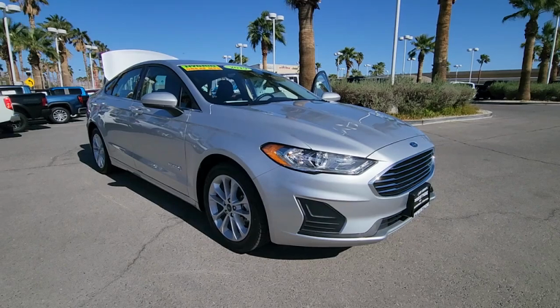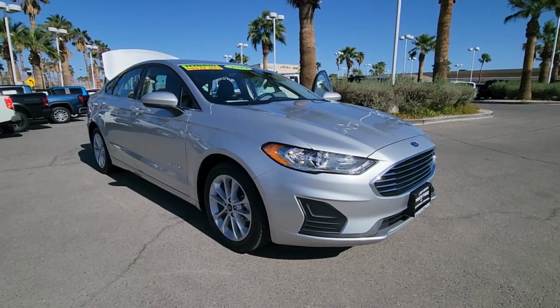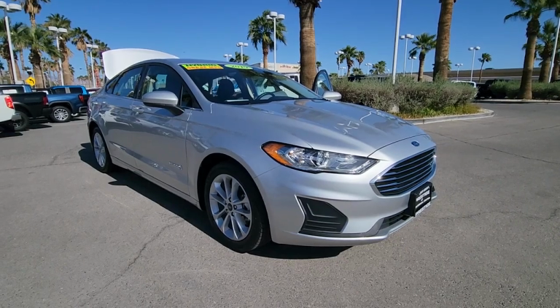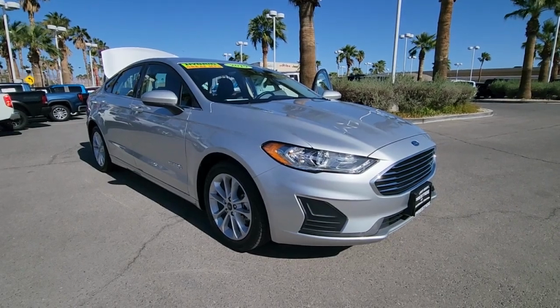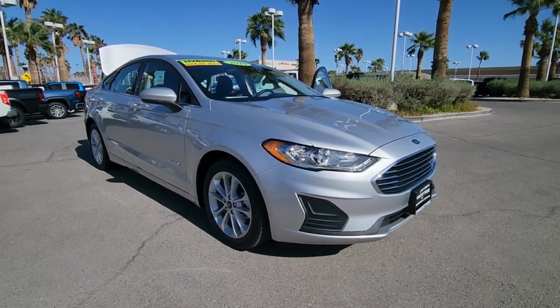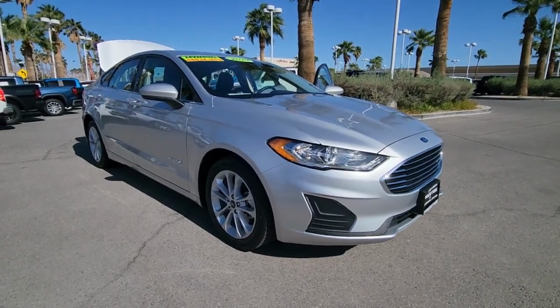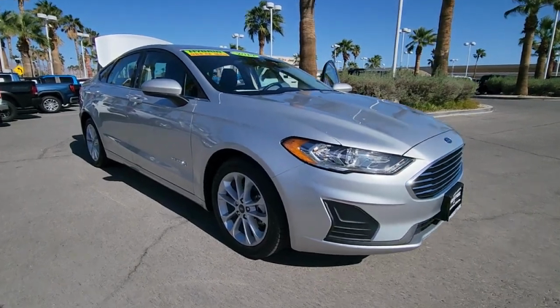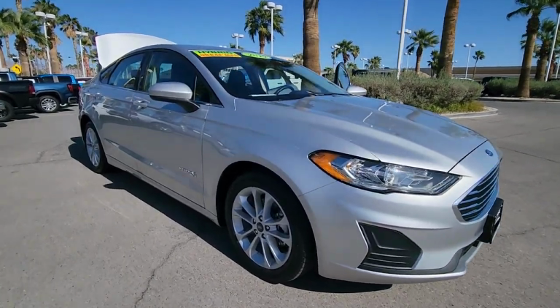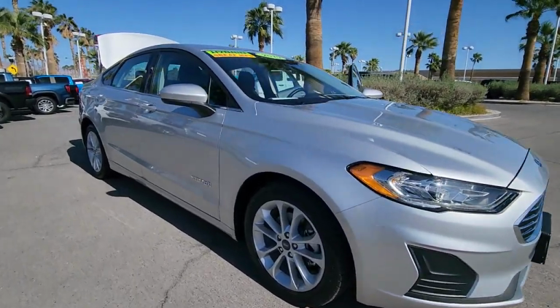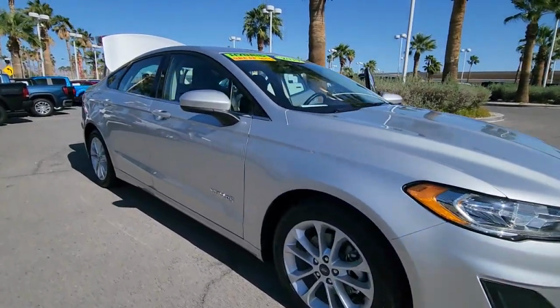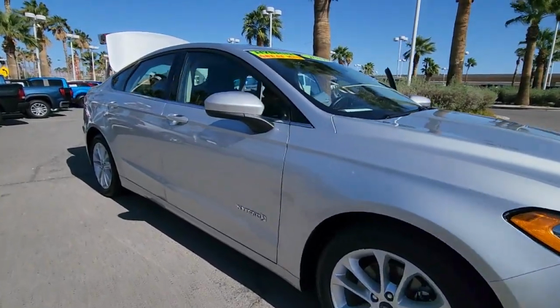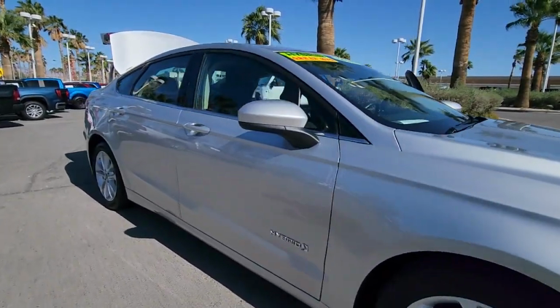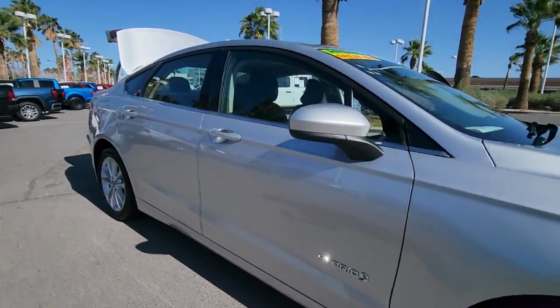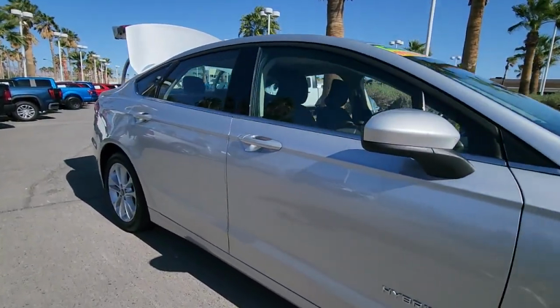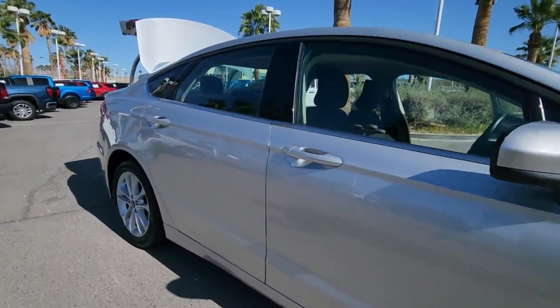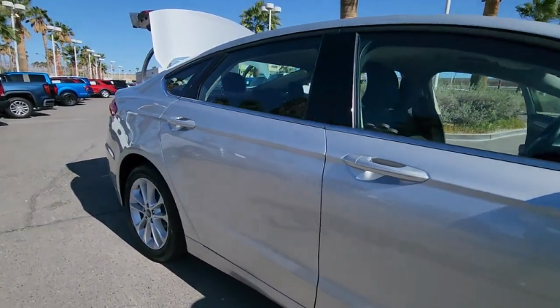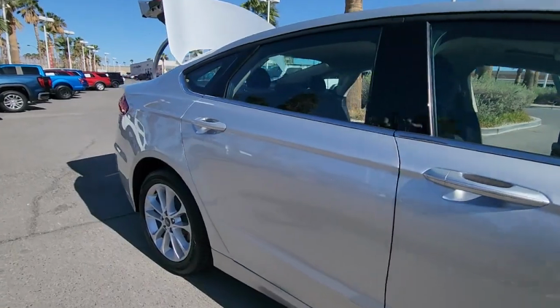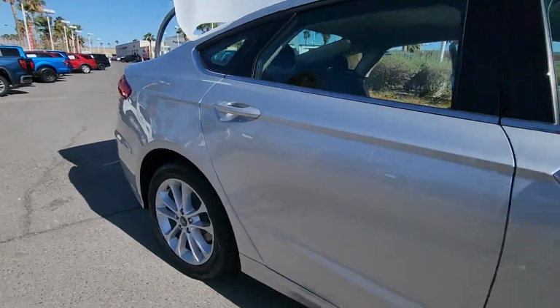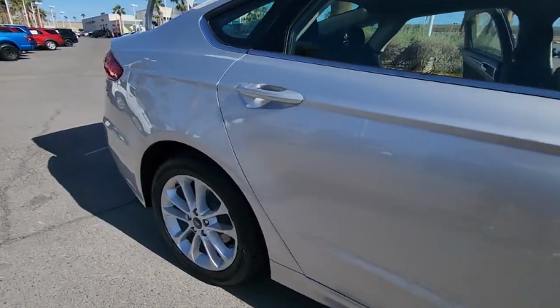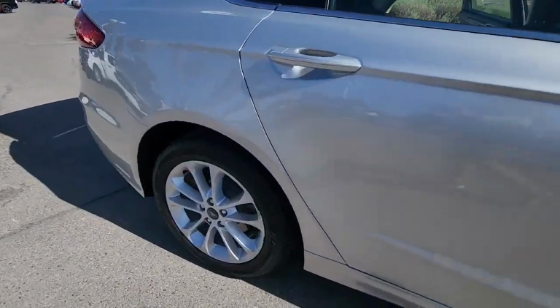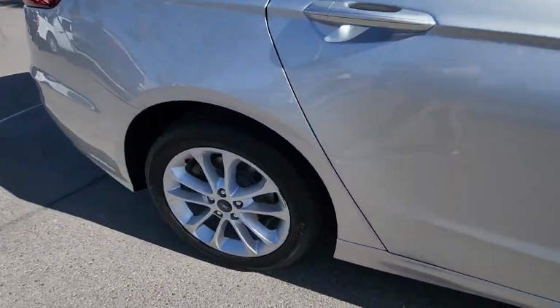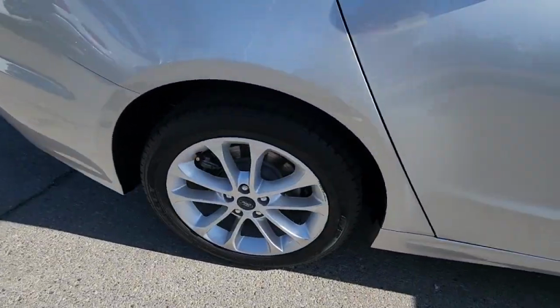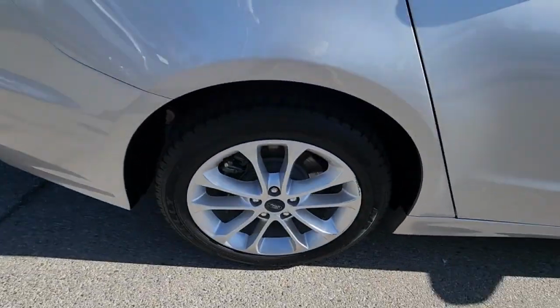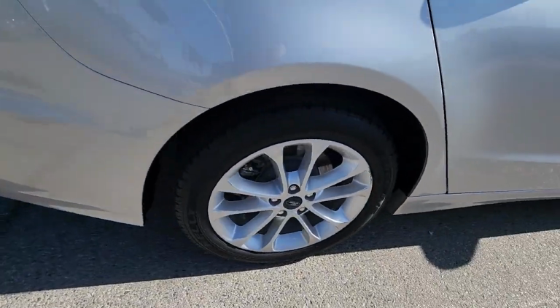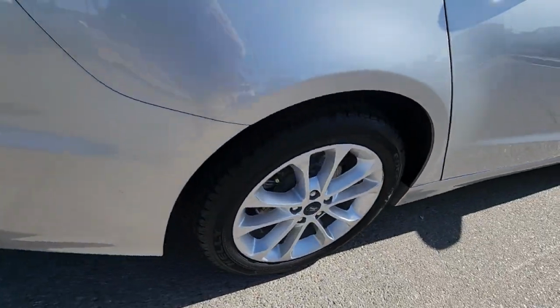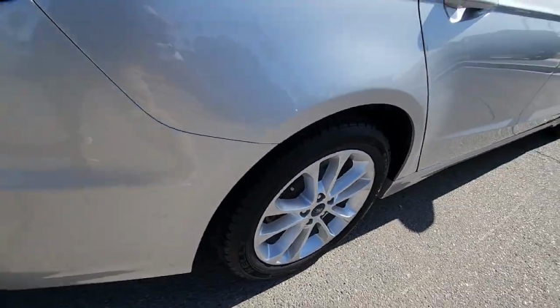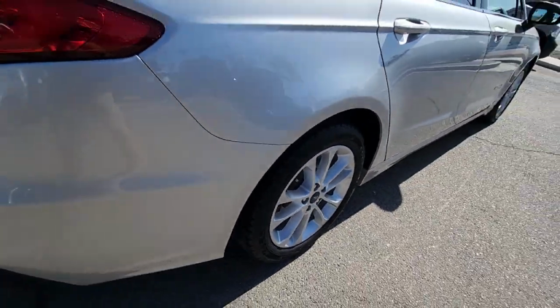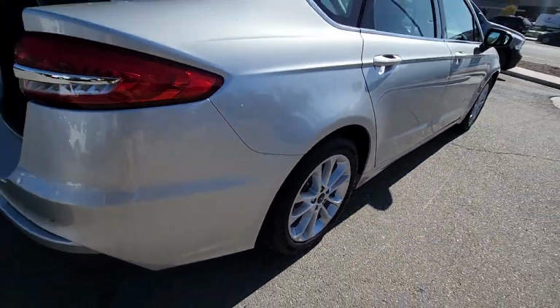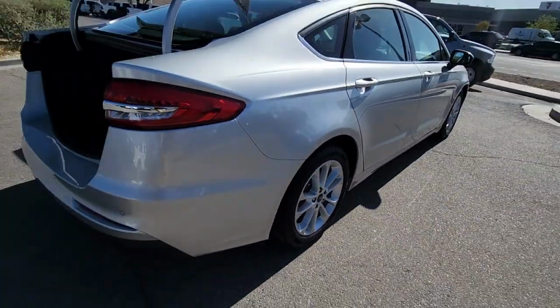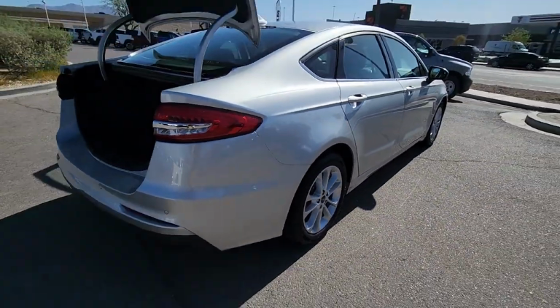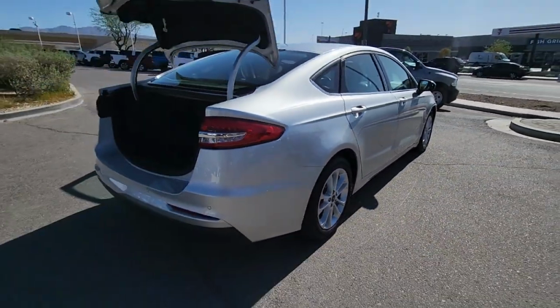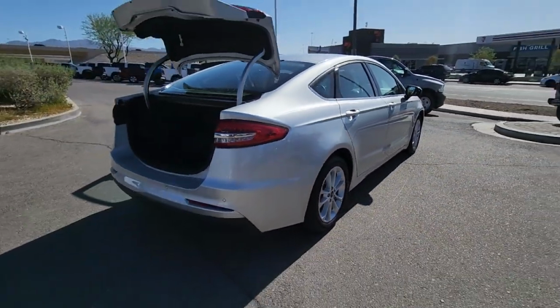This could be the car for you. The 2019 Ford Fusion. With less than 45,000 miles on the odometer, this vehicle stands out from the rest.